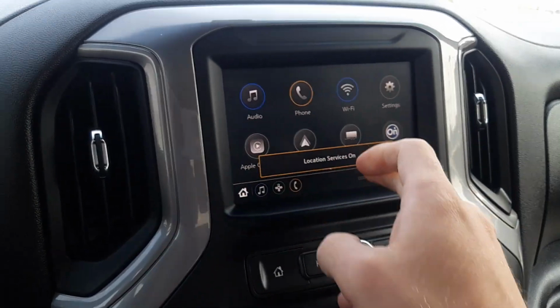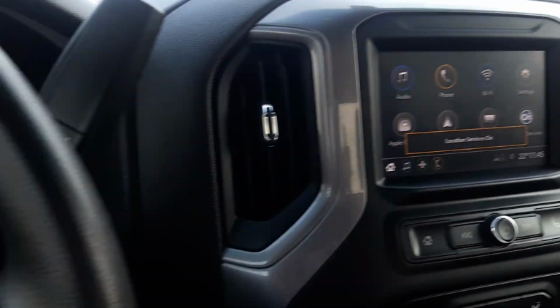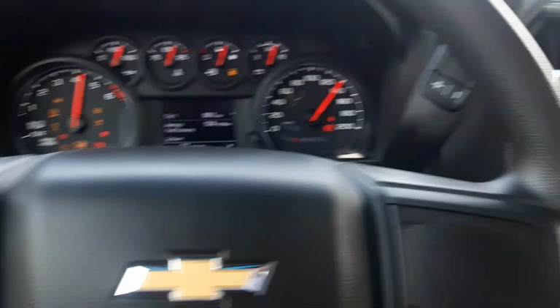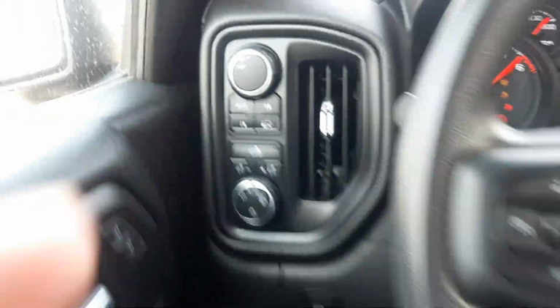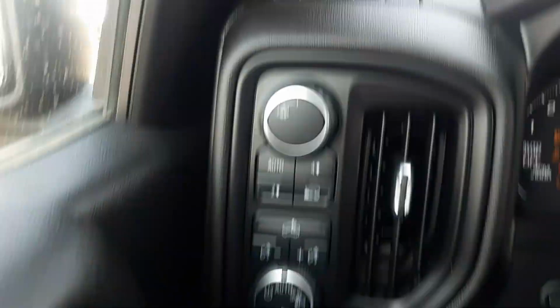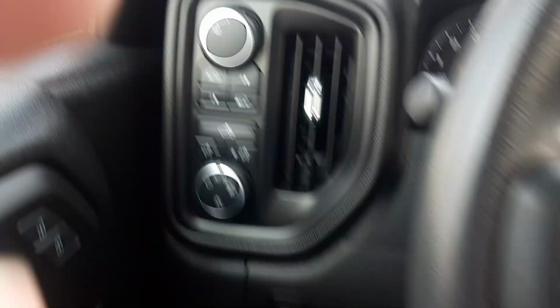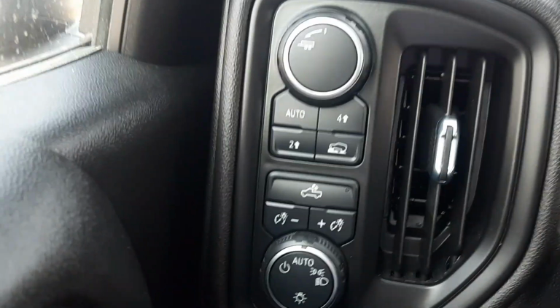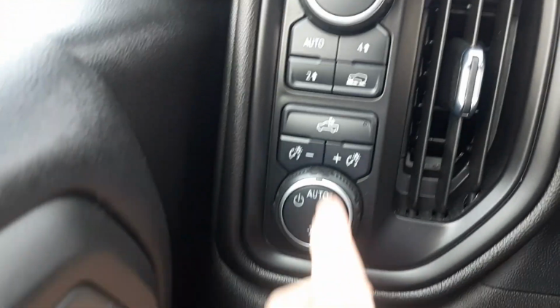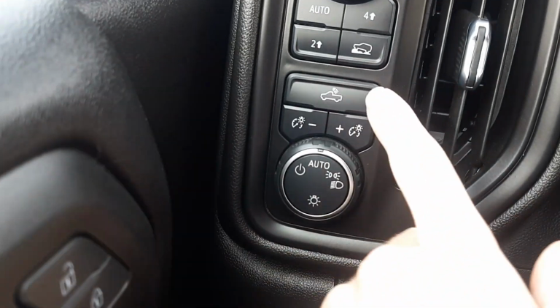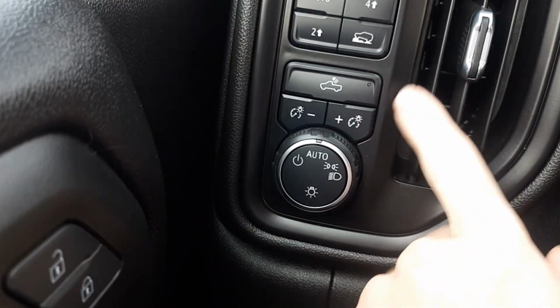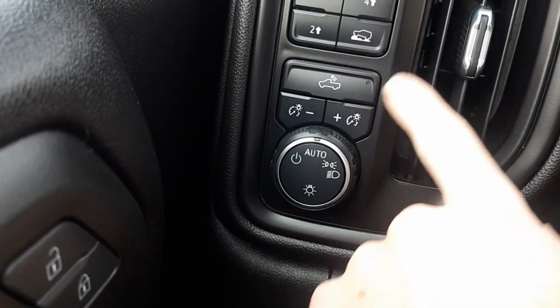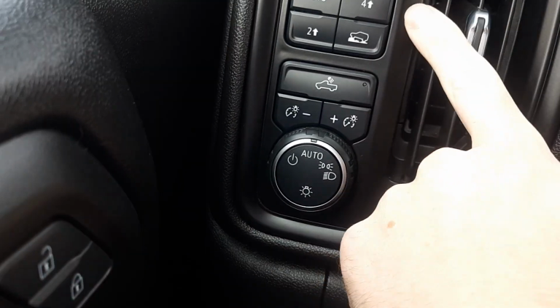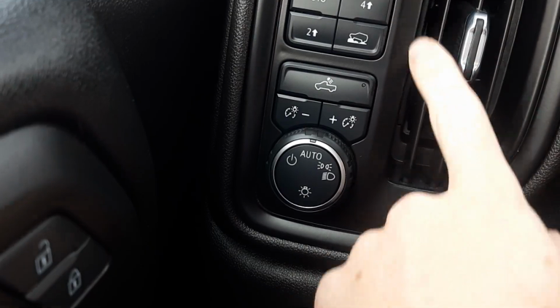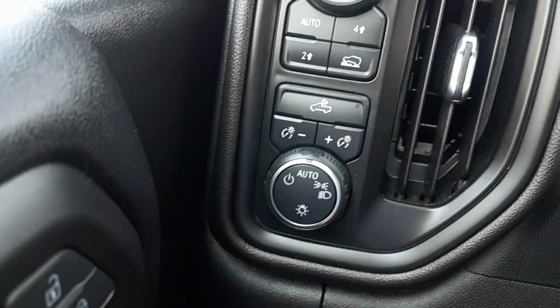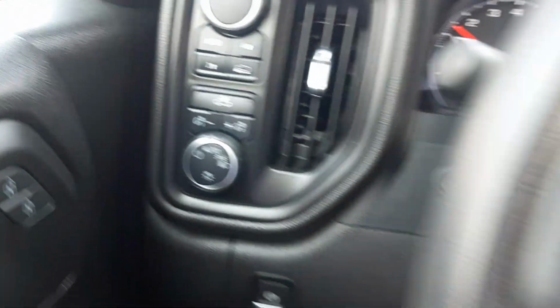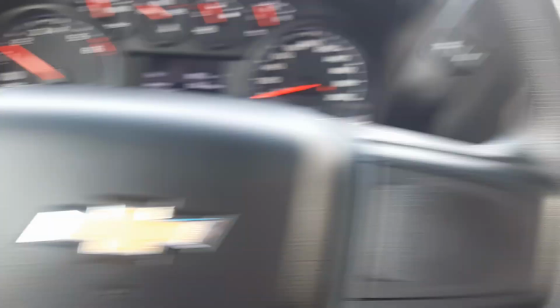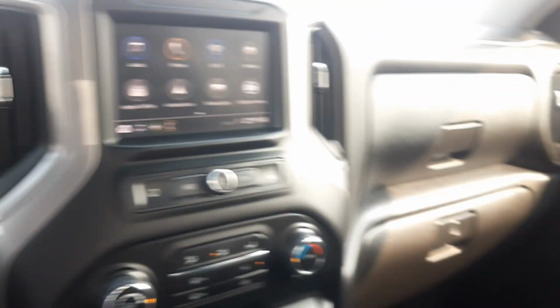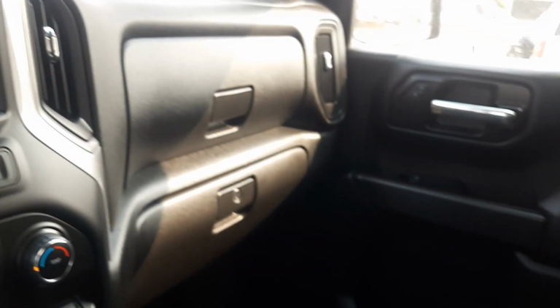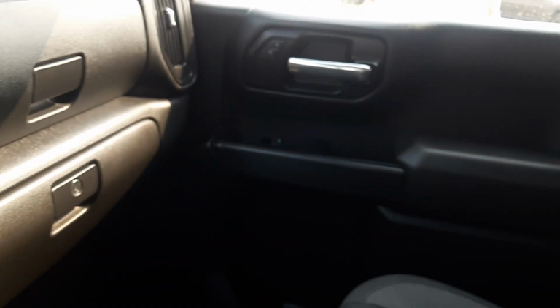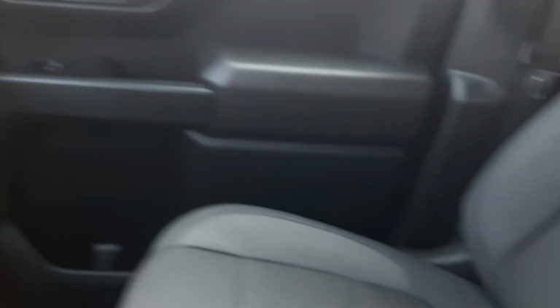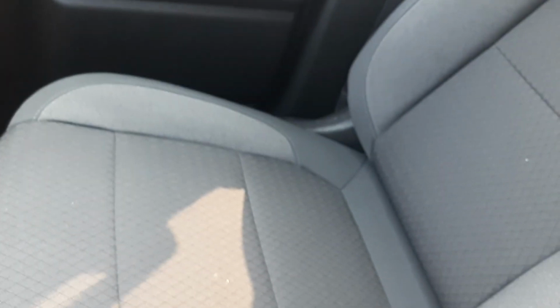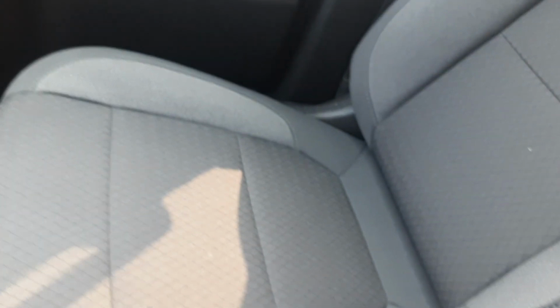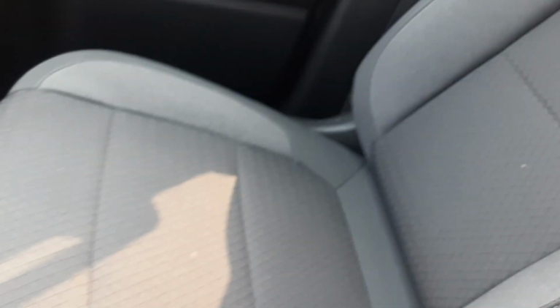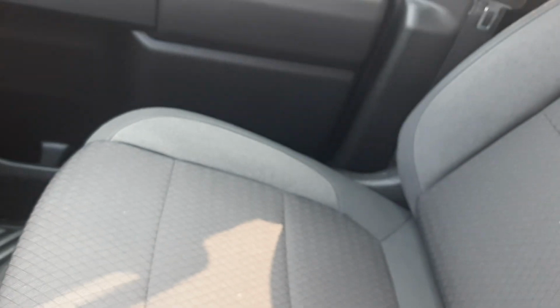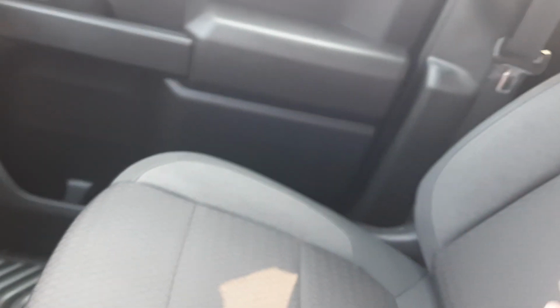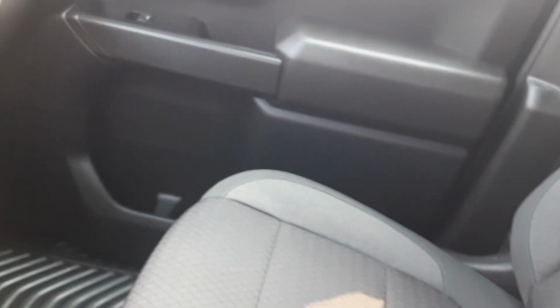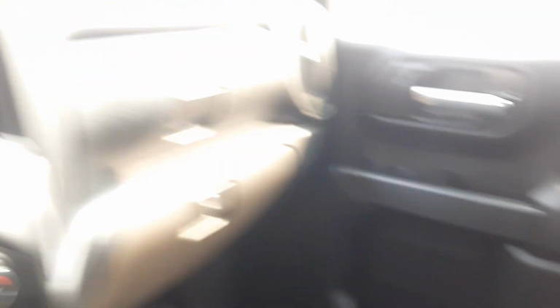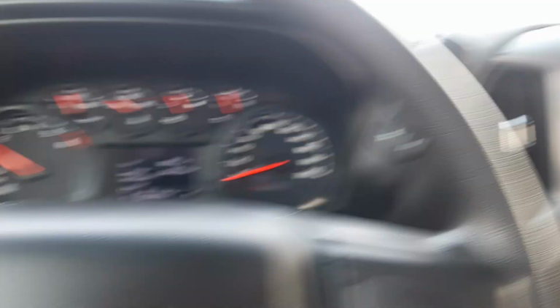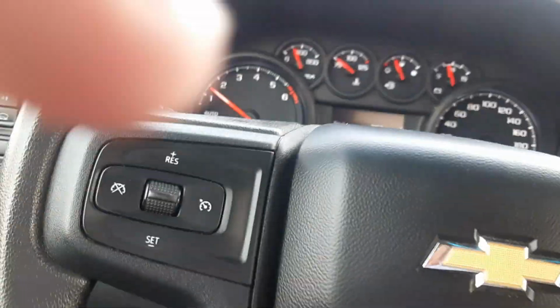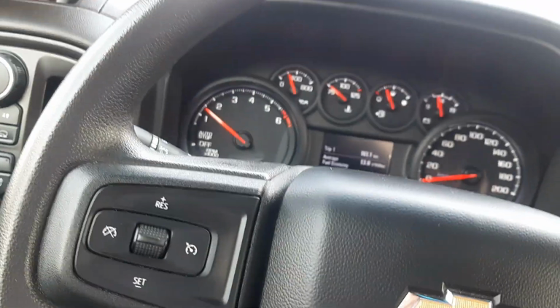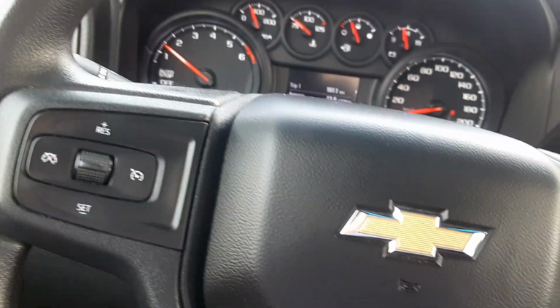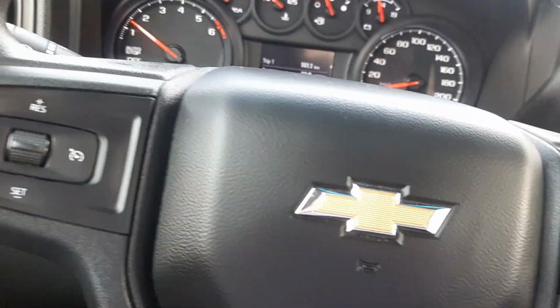We can see here you have the options to tow. We also have your rear lights and four-wheel drive functions. It's in super clean, nice condition — it is a dark gray cloth interior. Come around to the back of the vehicle here.